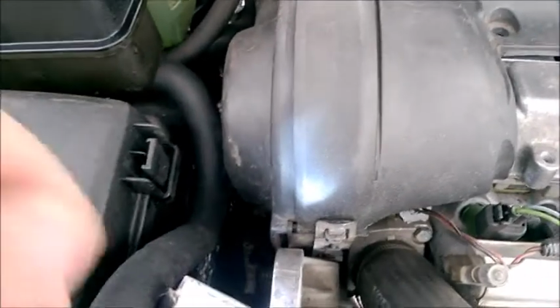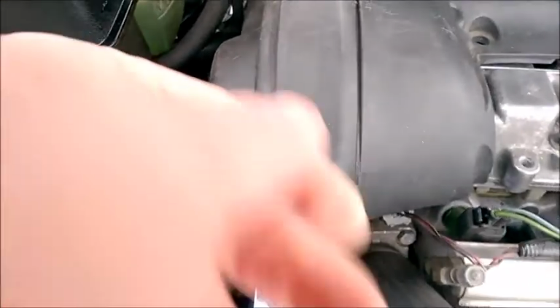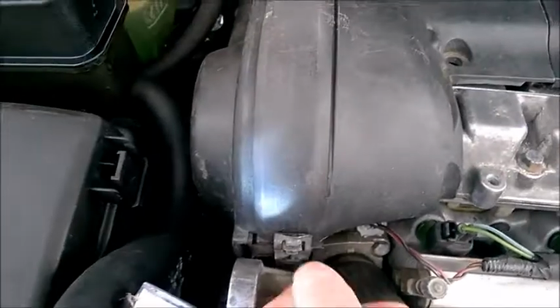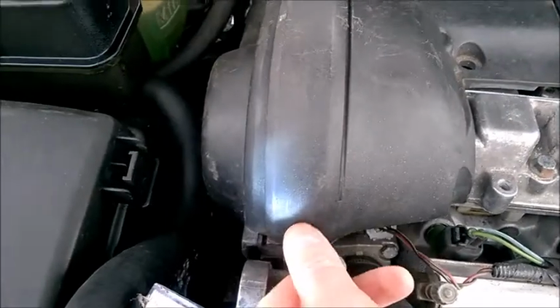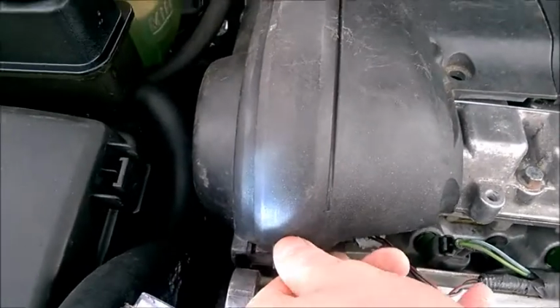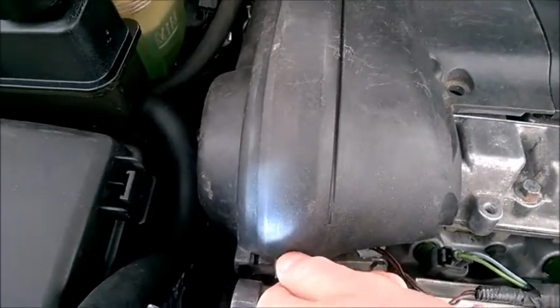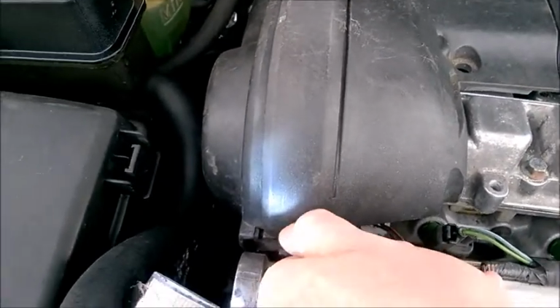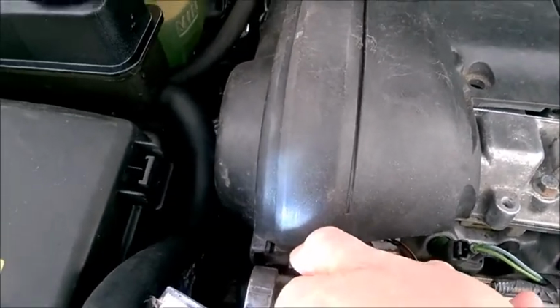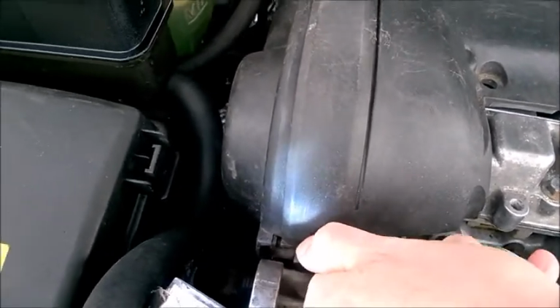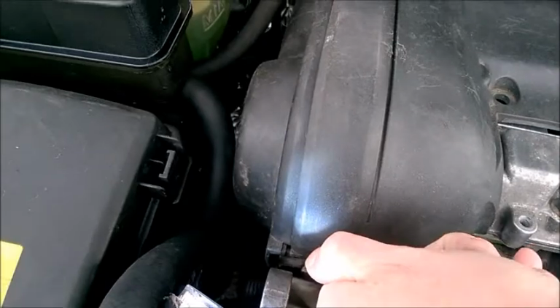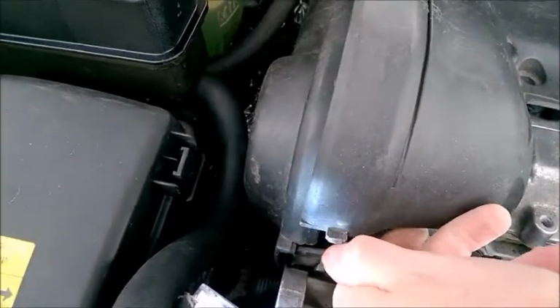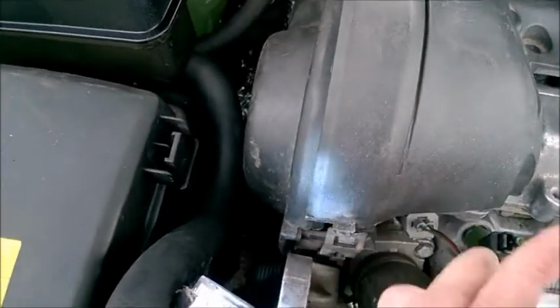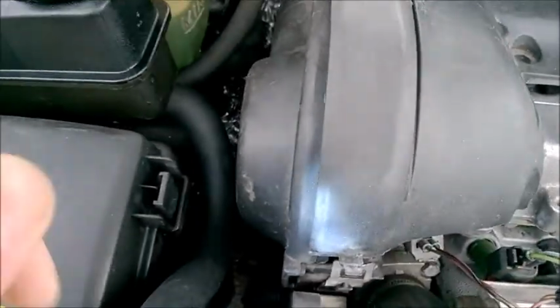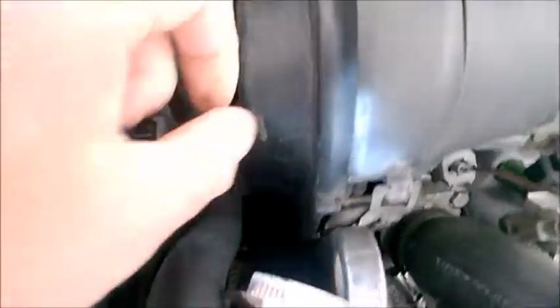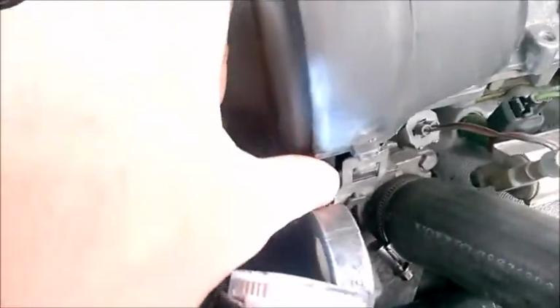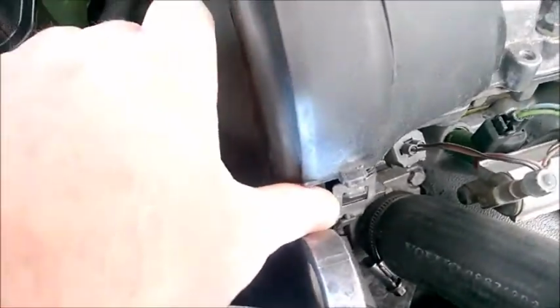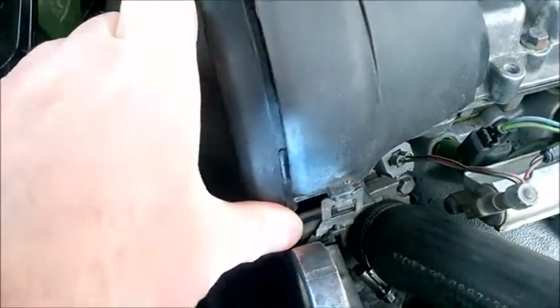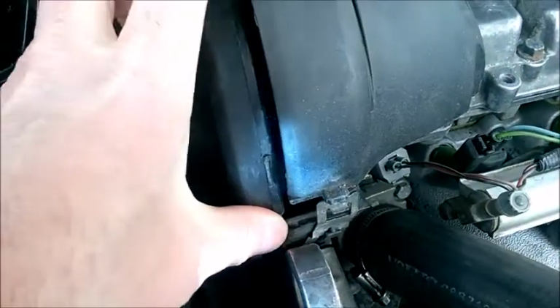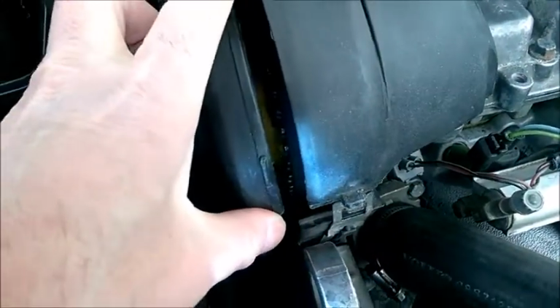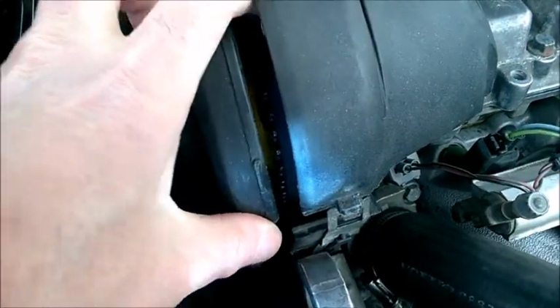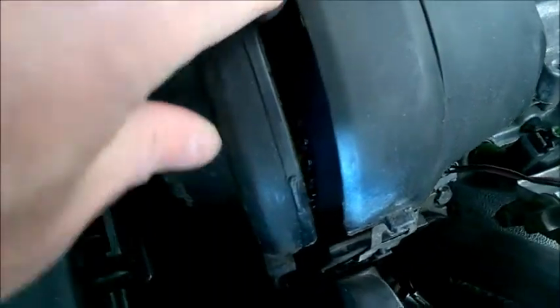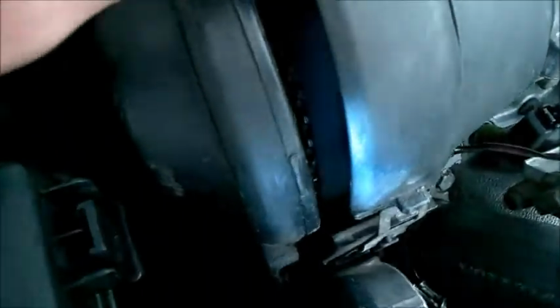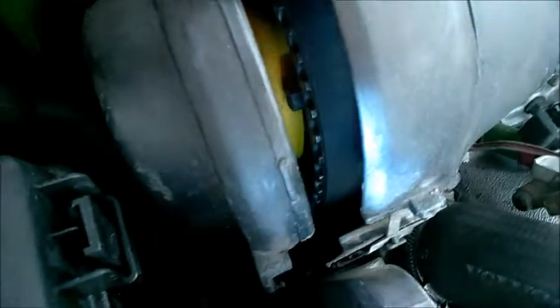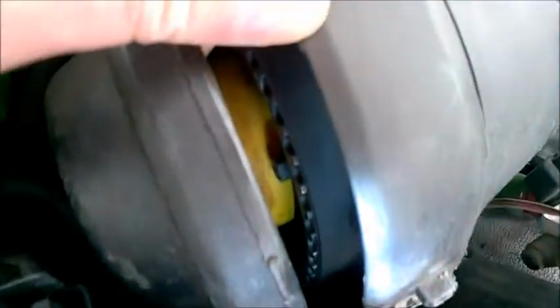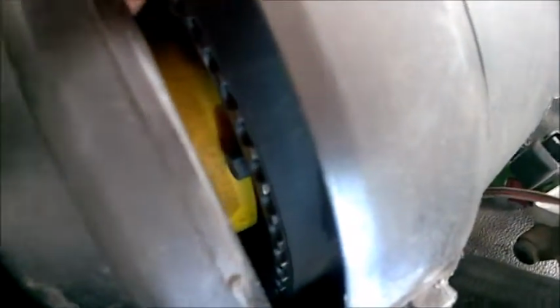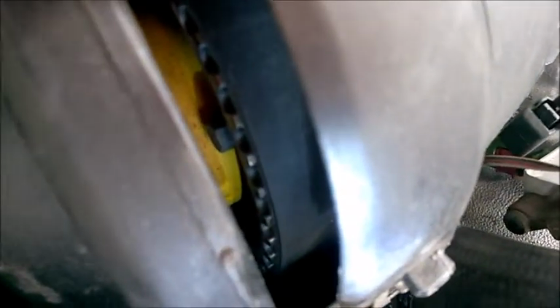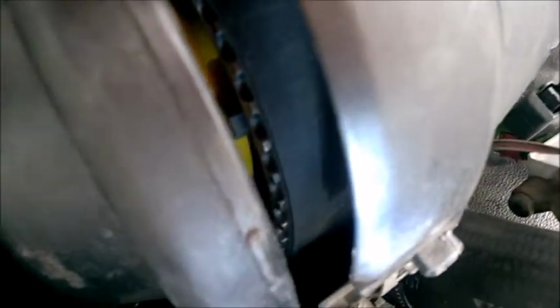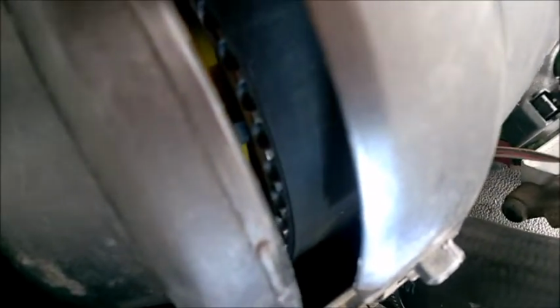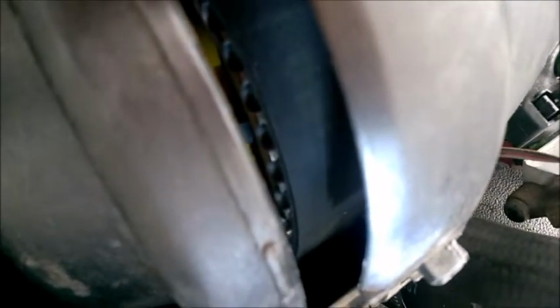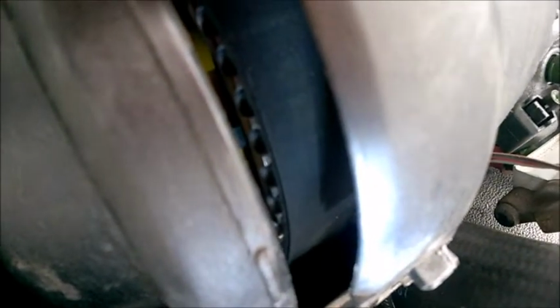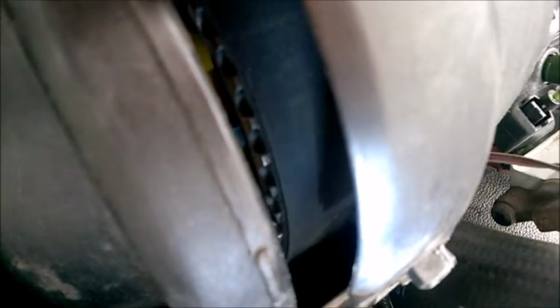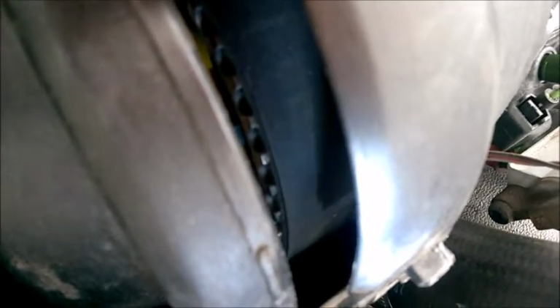It's very easy. Just unclip this metal clip, pop the cover a little bit, then pry on this side cover like this on the sides. And you get a view of the timing belt that's inside — check it for cracks.